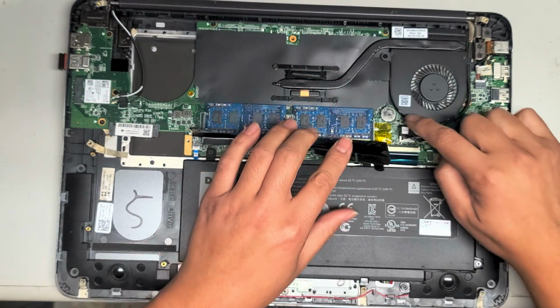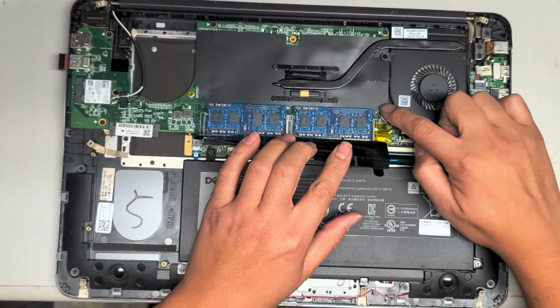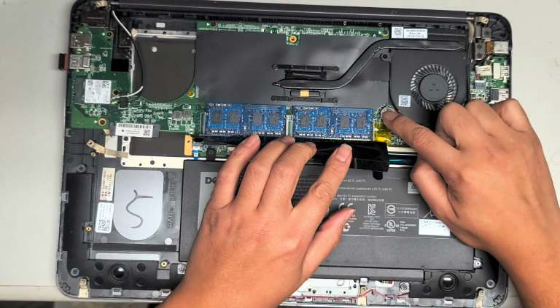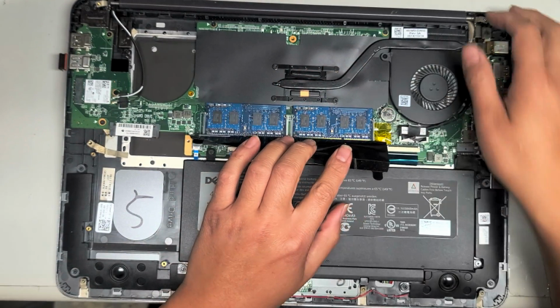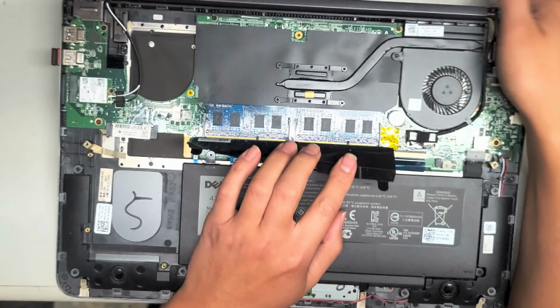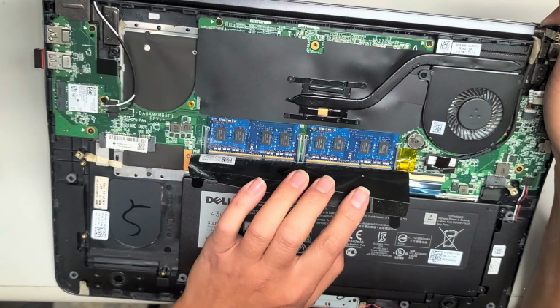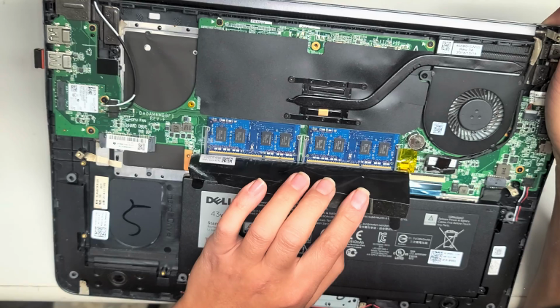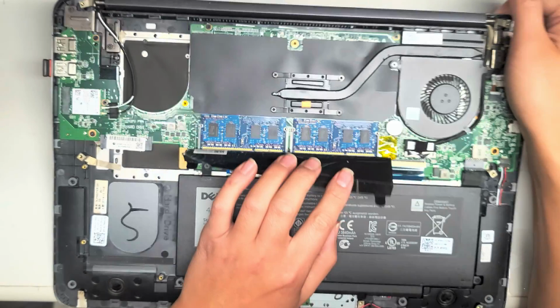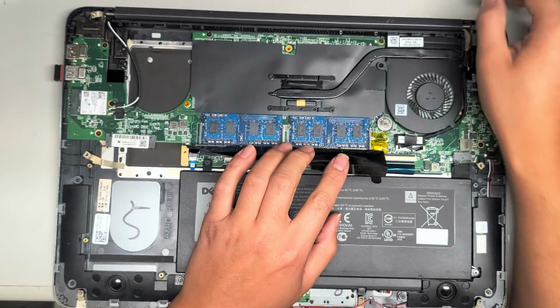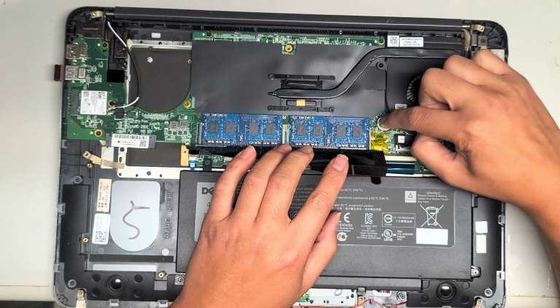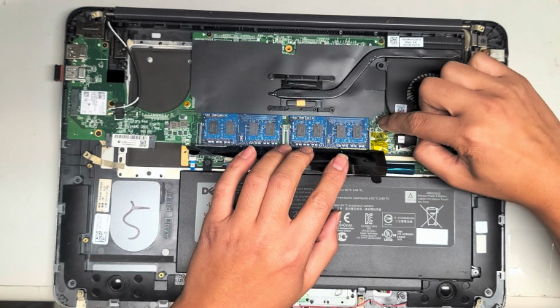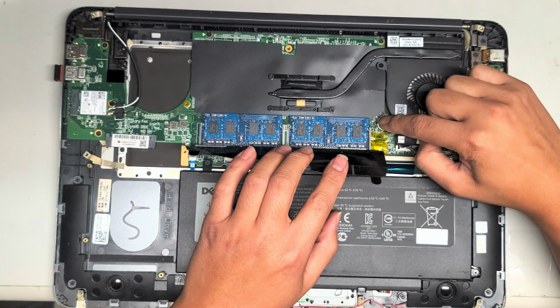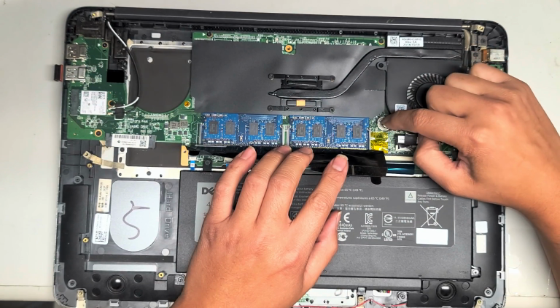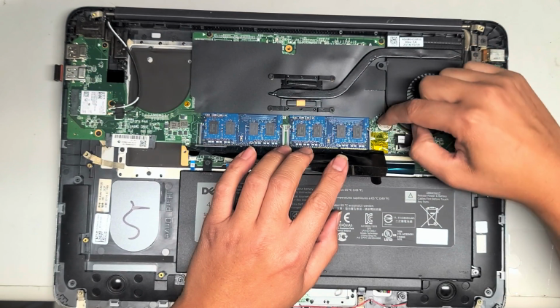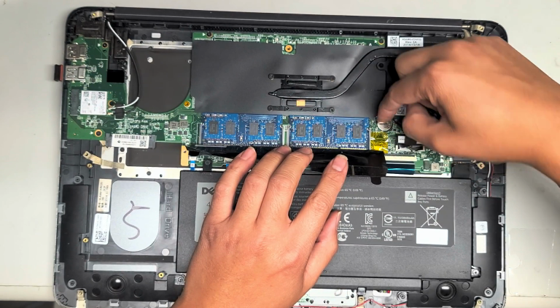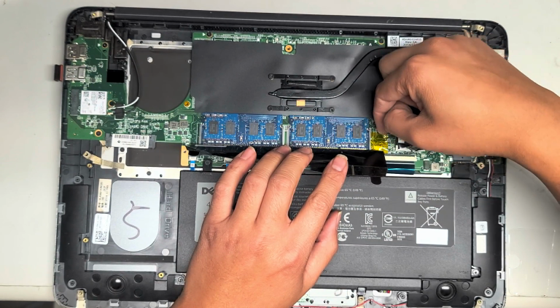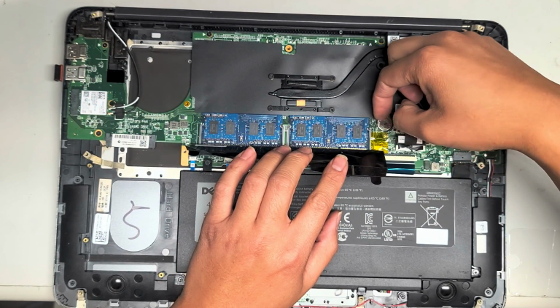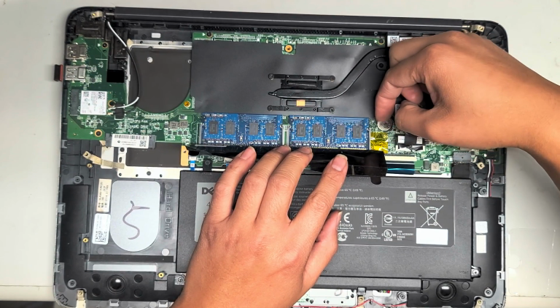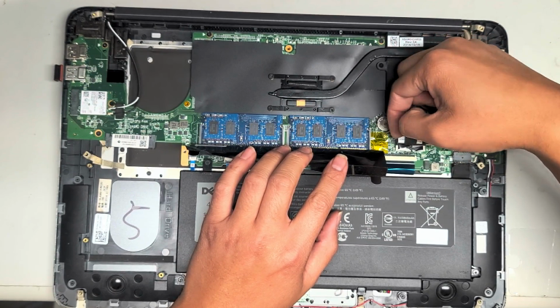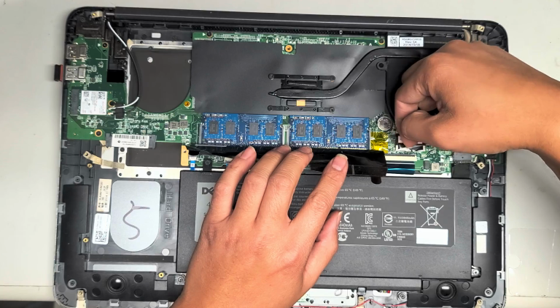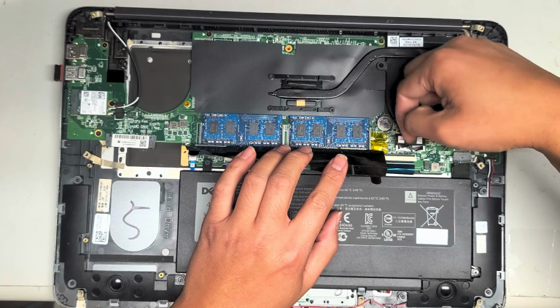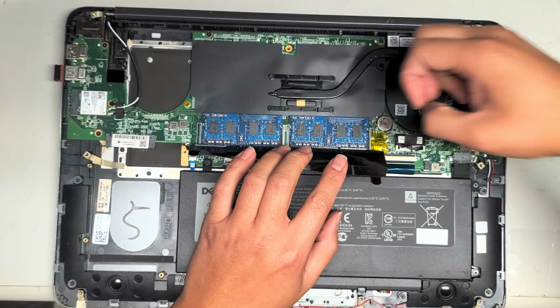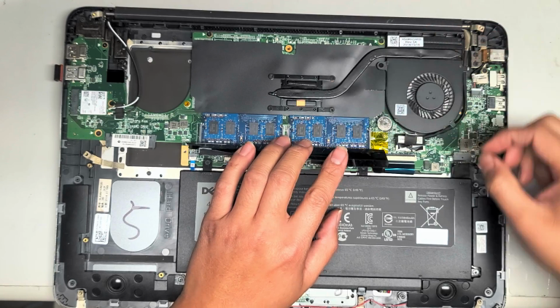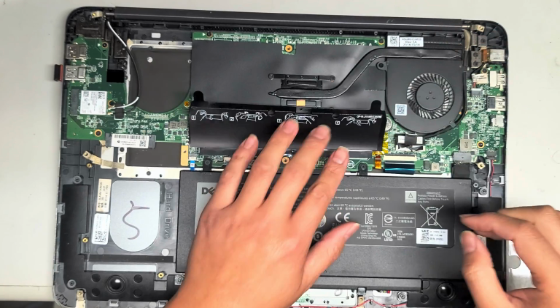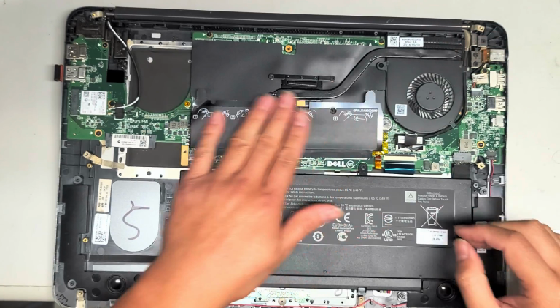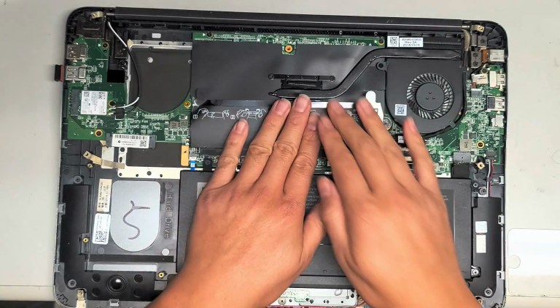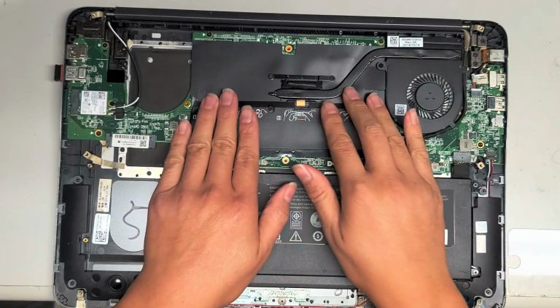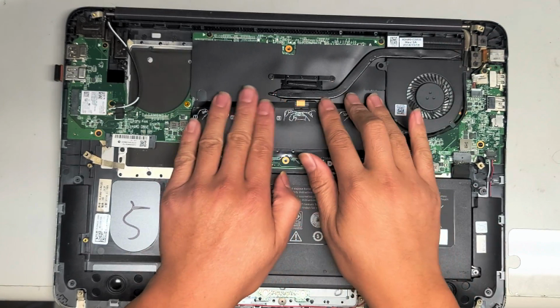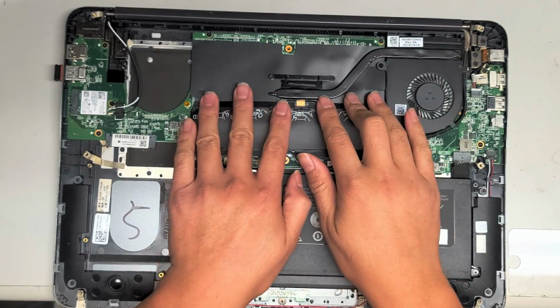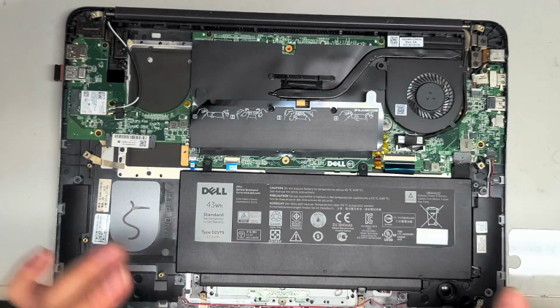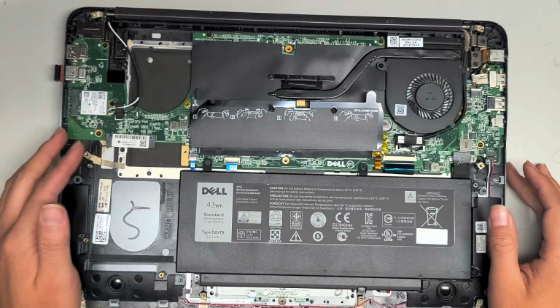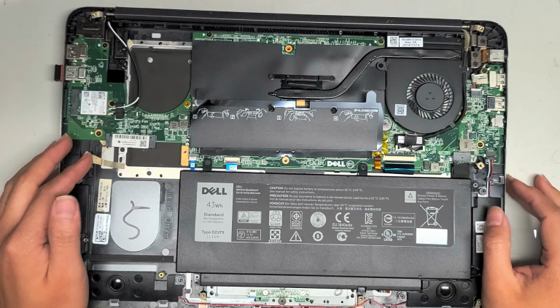You've also got the CMOS battery here. It looks like you use a small flathead screwdriver and pull it outwards and then pull it up. I'm not going to take that out because I don't want to delete their BIOS settings.